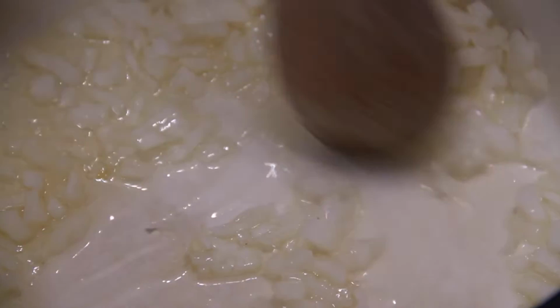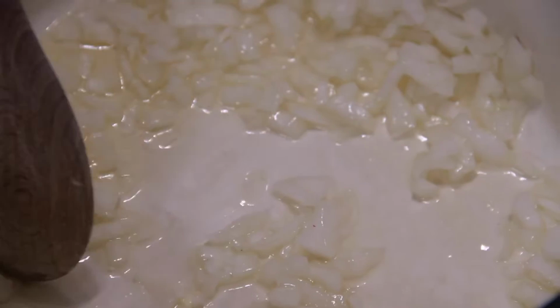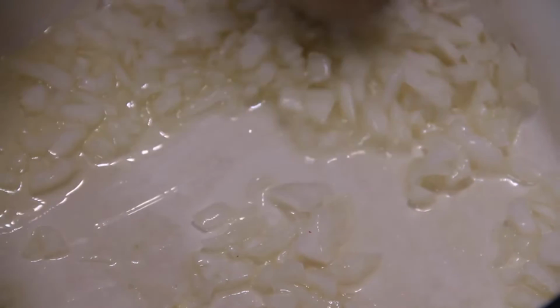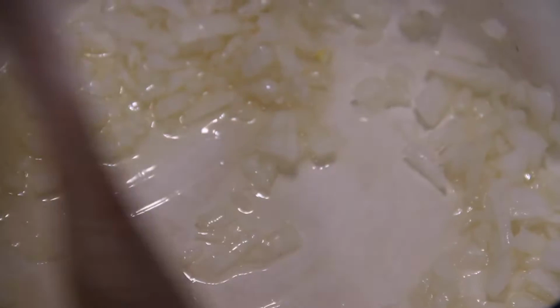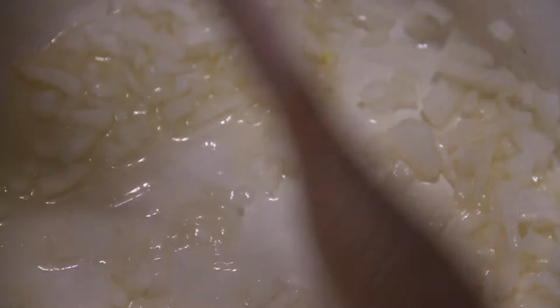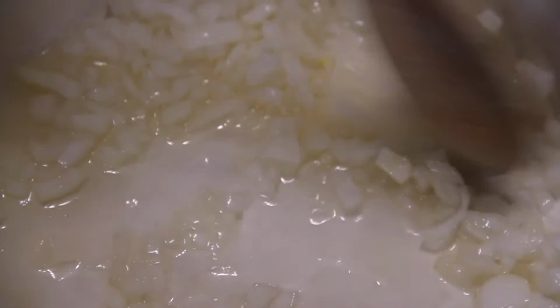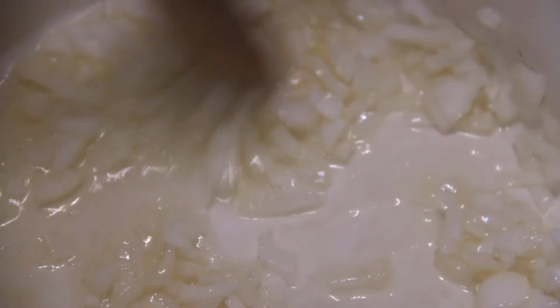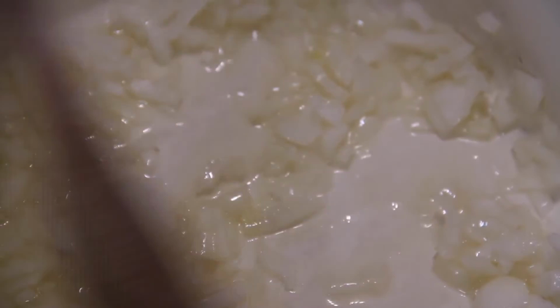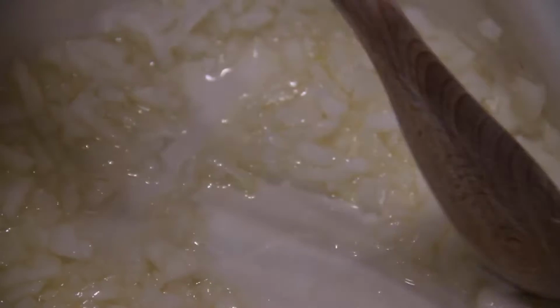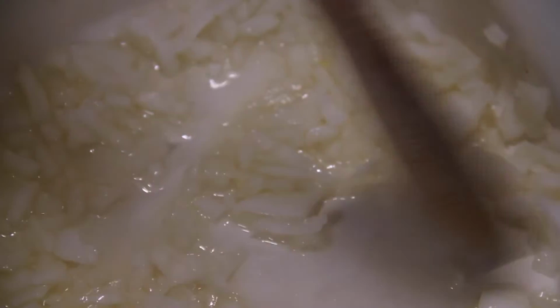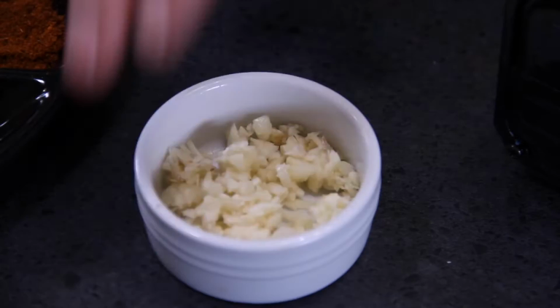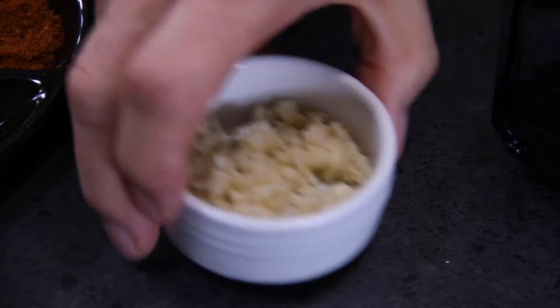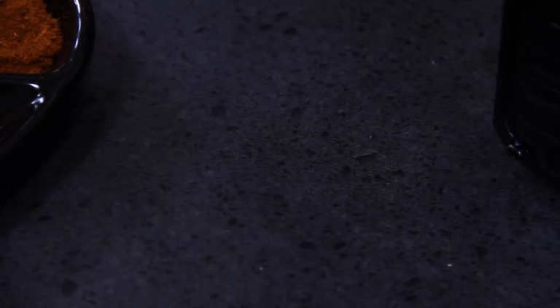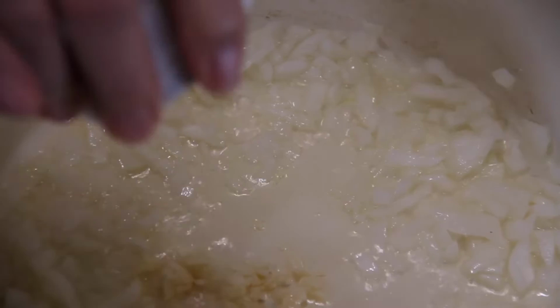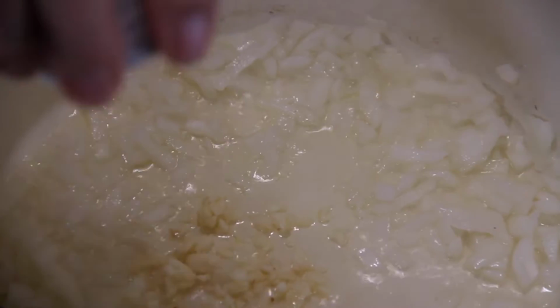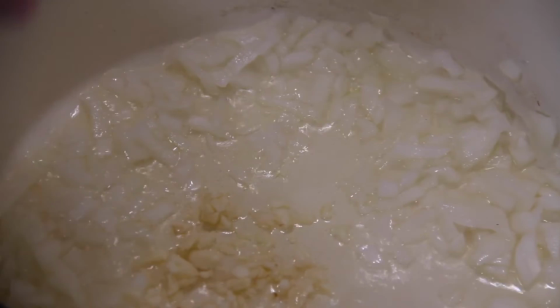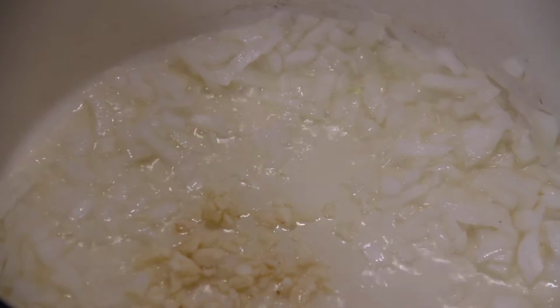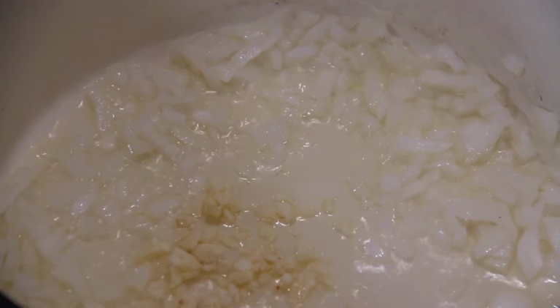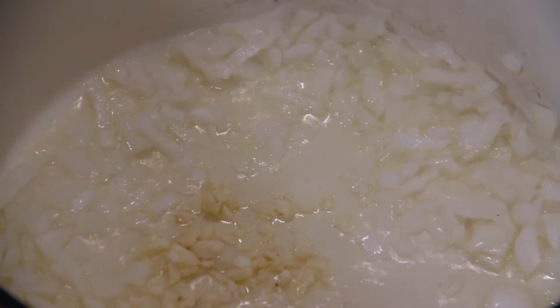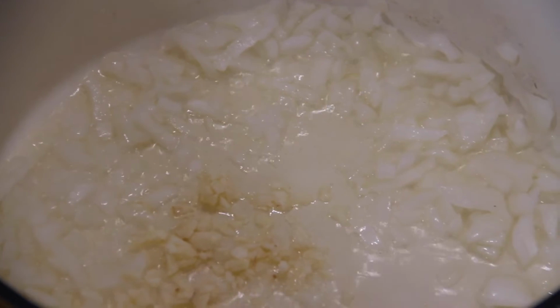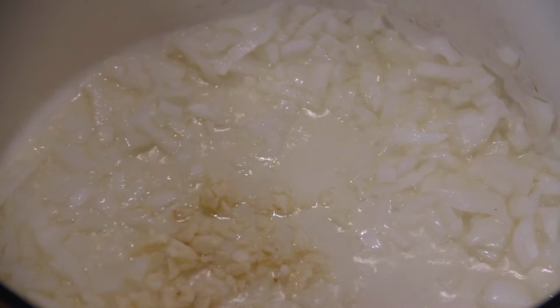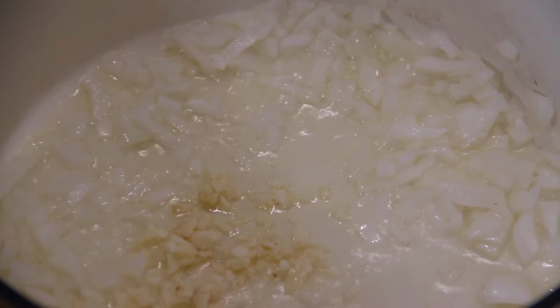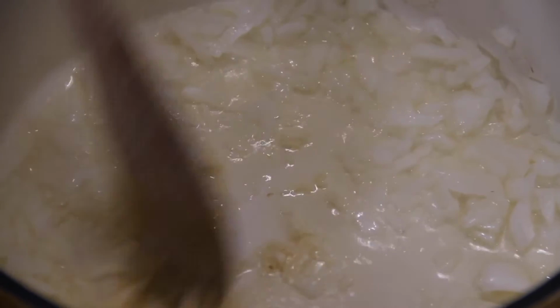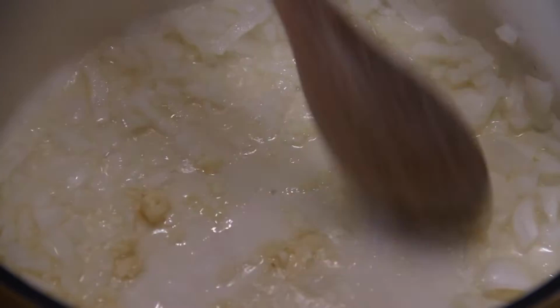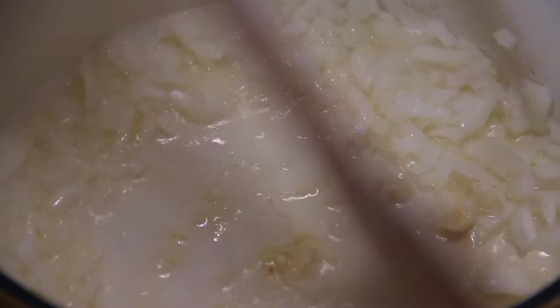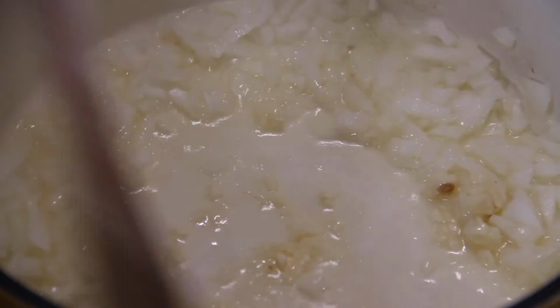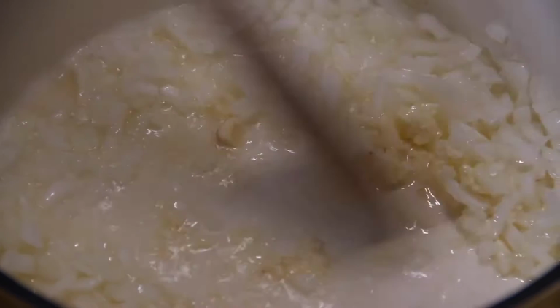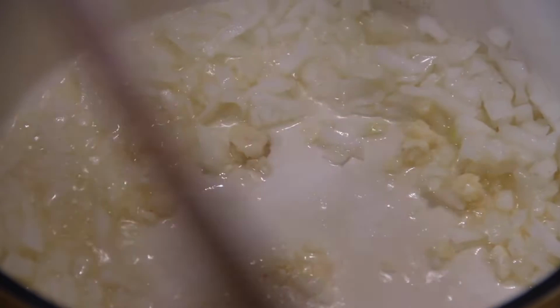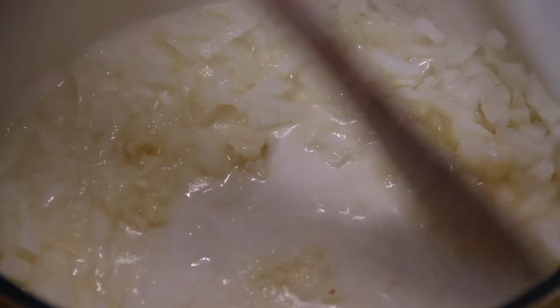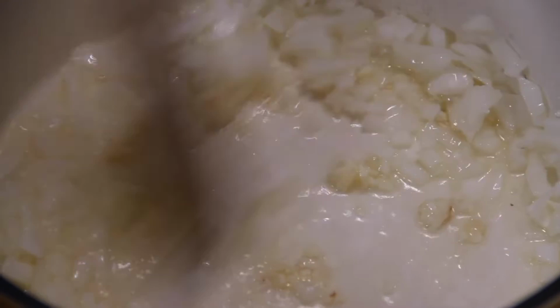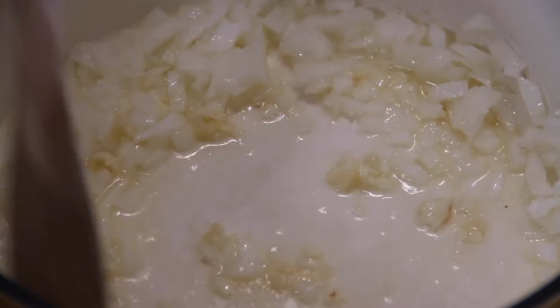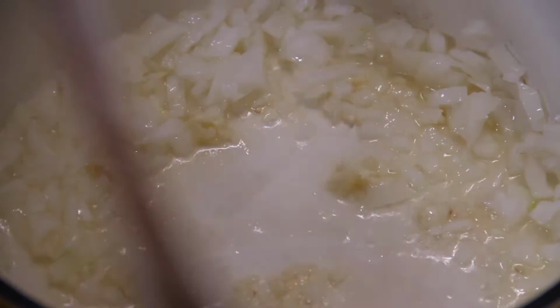There's just something about stirring and frying onion. Three cloves of finely chopped garlic — we'll stir and sauté this until that wonderful aroma of garlic fills the air.